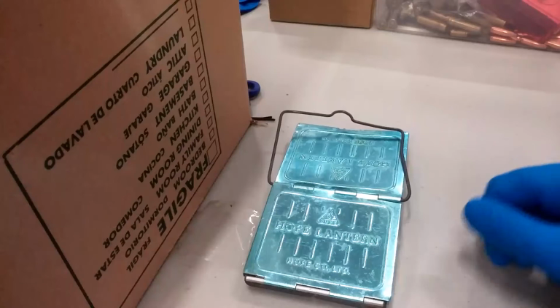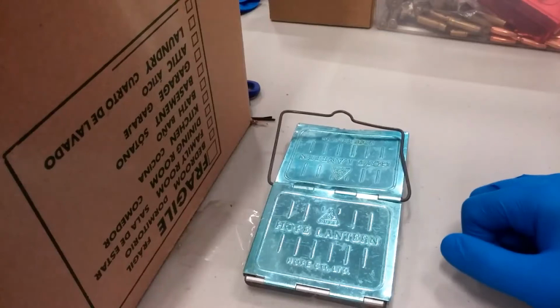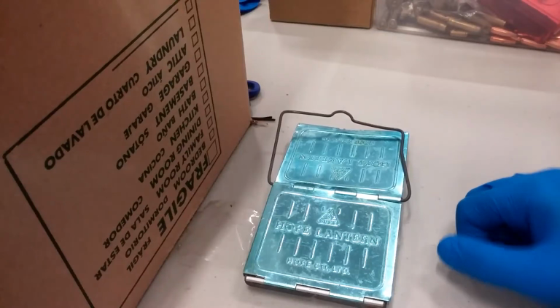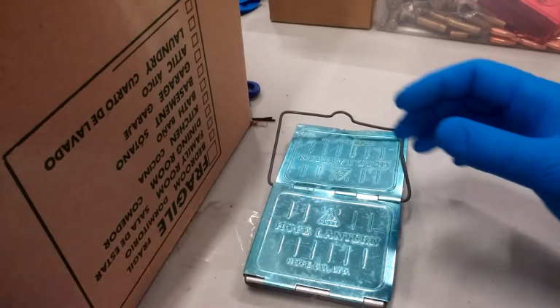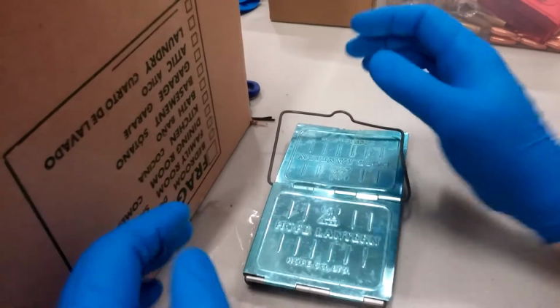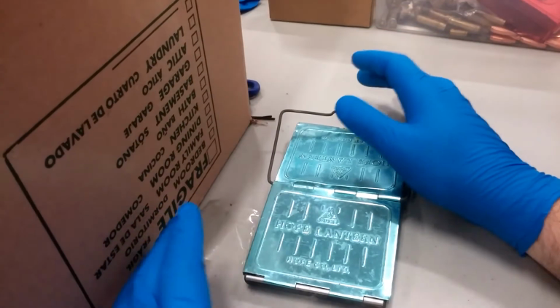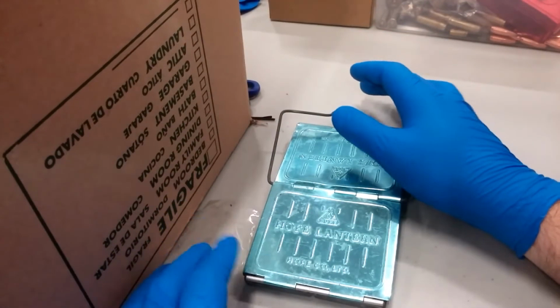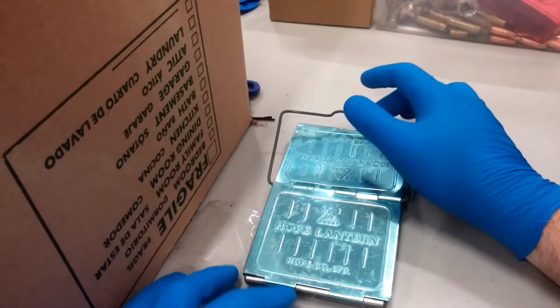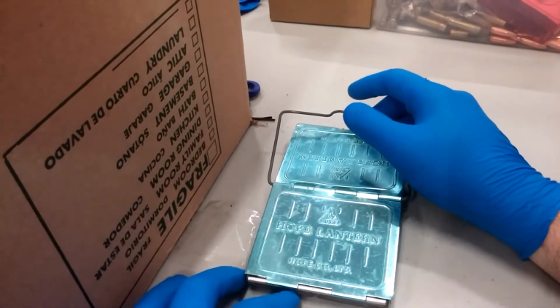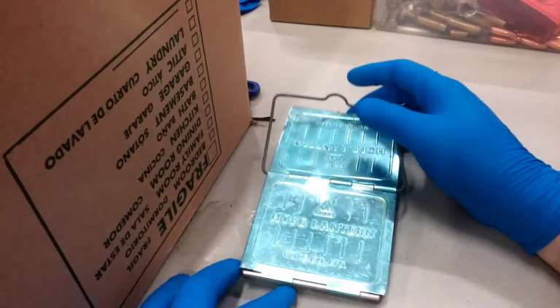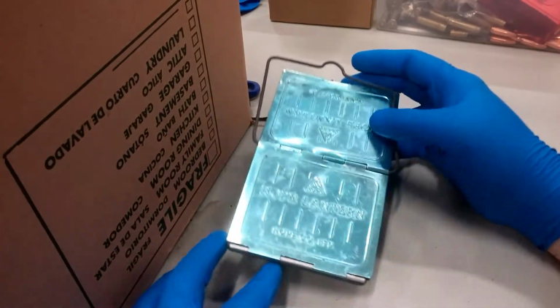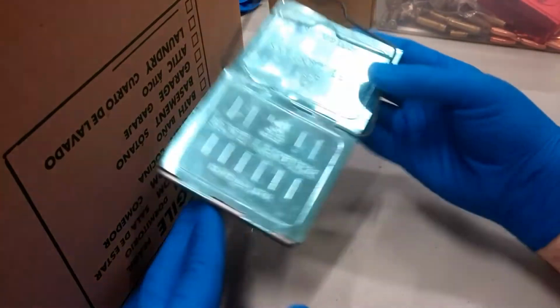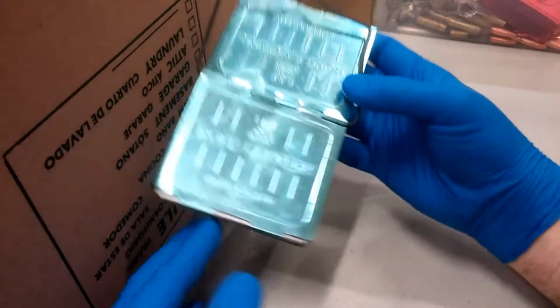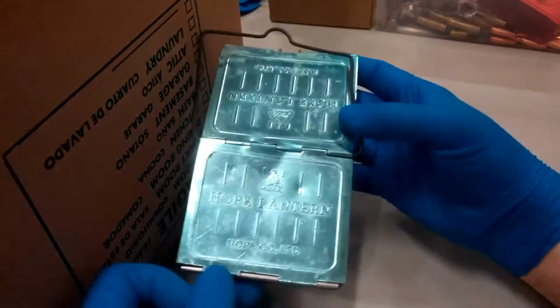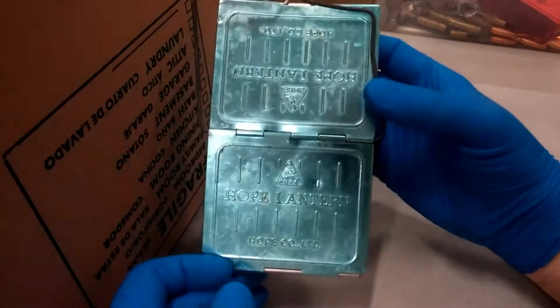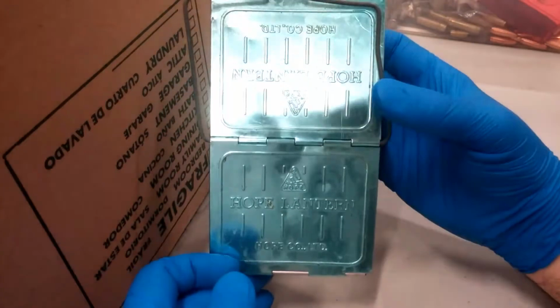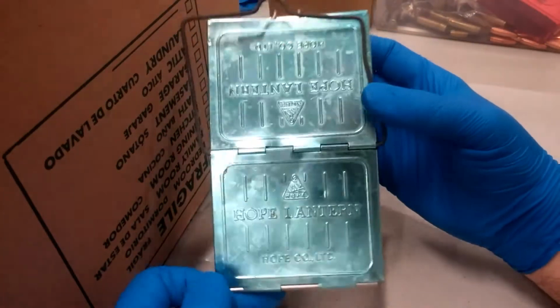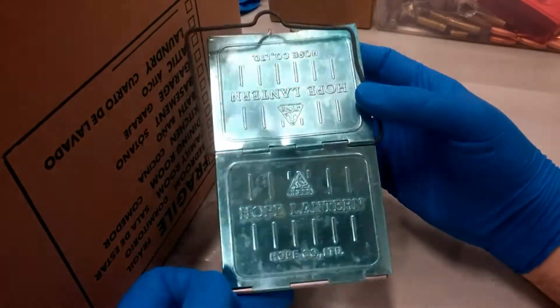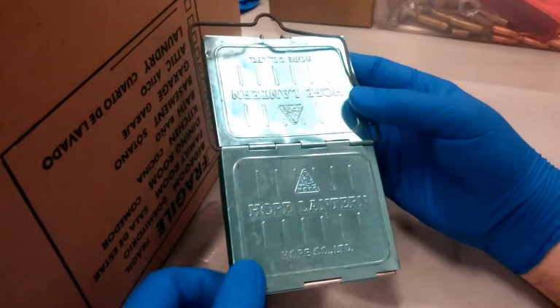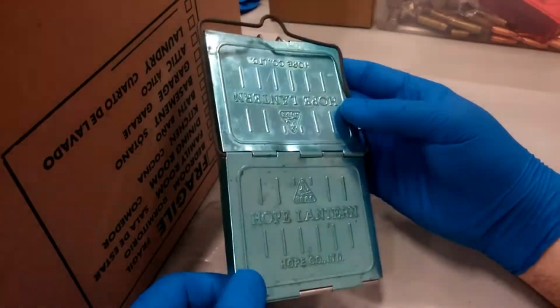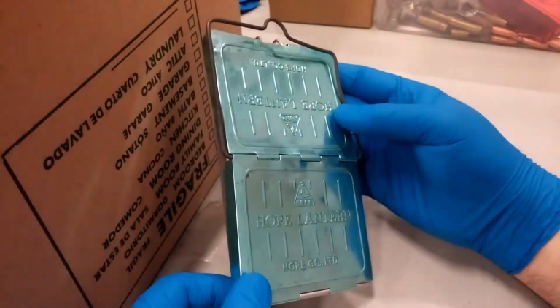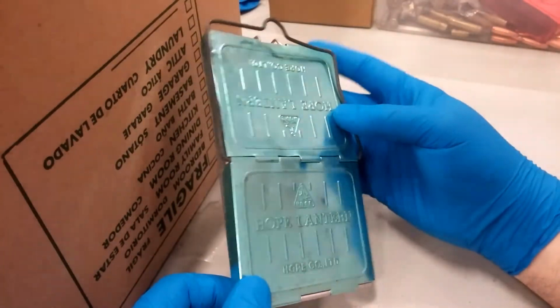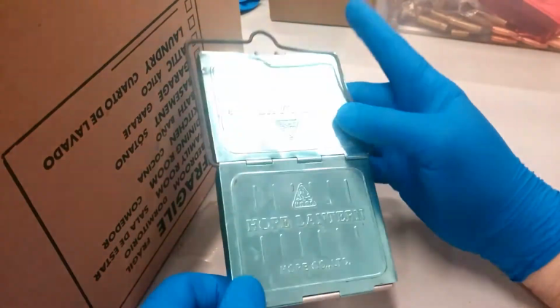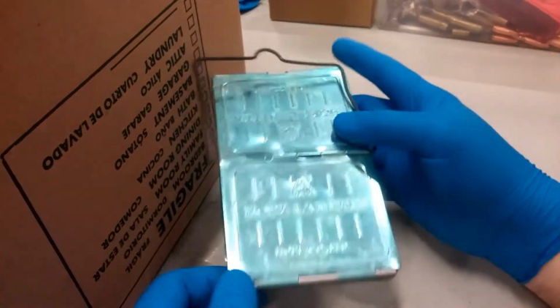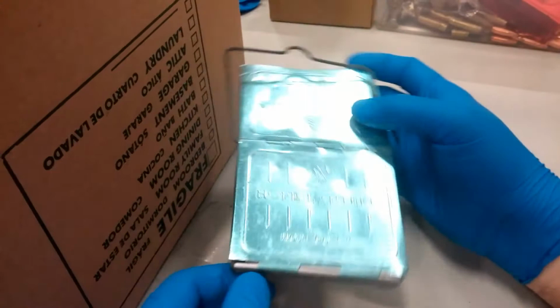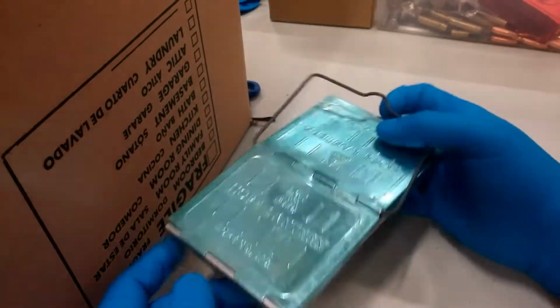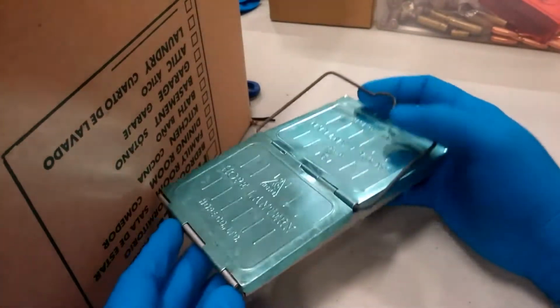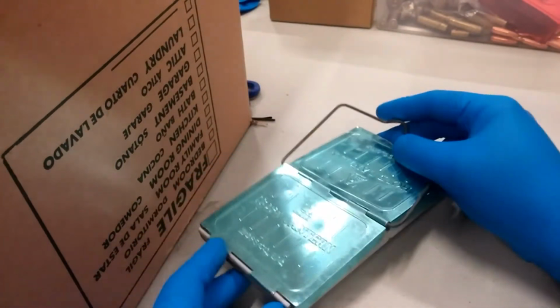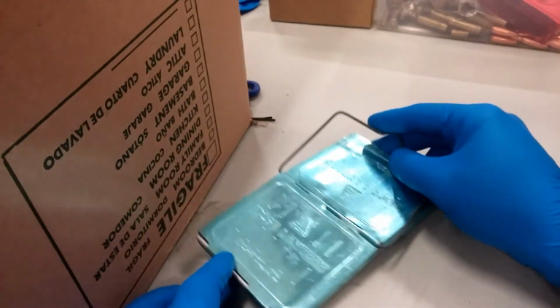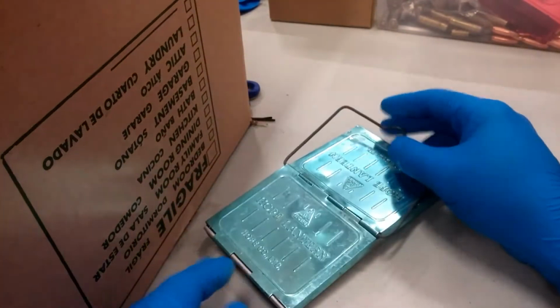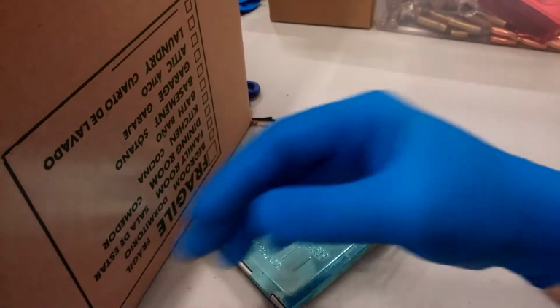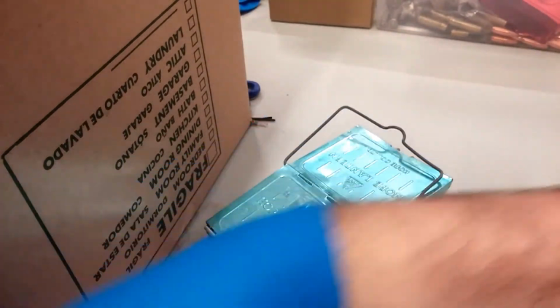Hey everyone, I wanted to show you something that I found in my grandfather's stuff. This is called a Hope Lantern. I don't really know any of the specifics on it, but I wanted to show it to you because it is really cool.